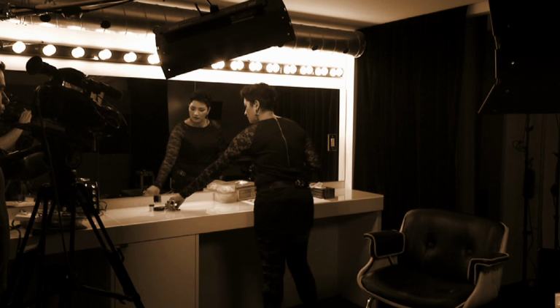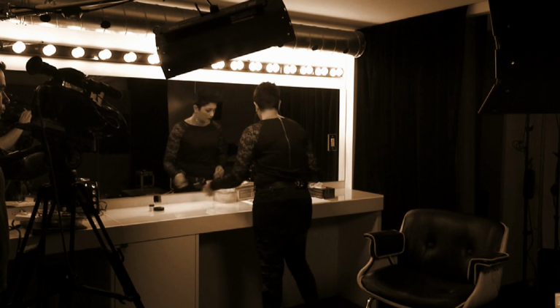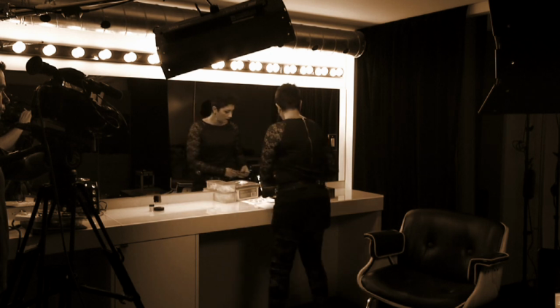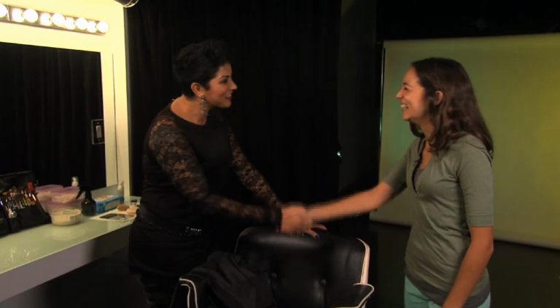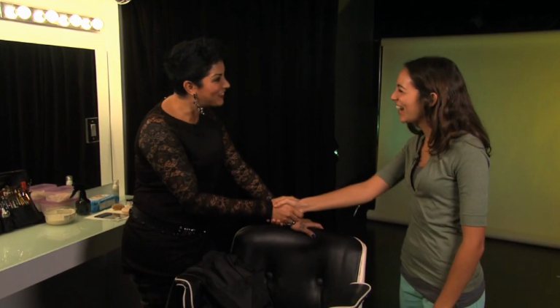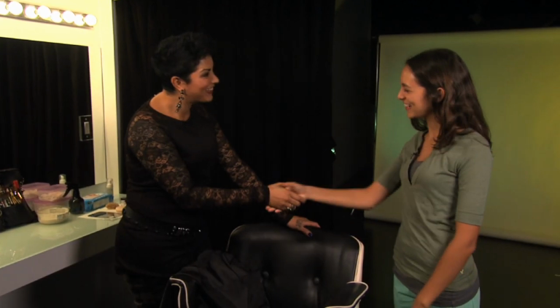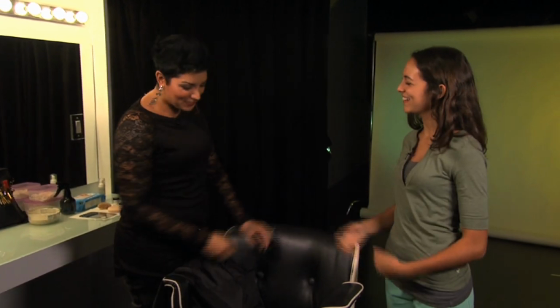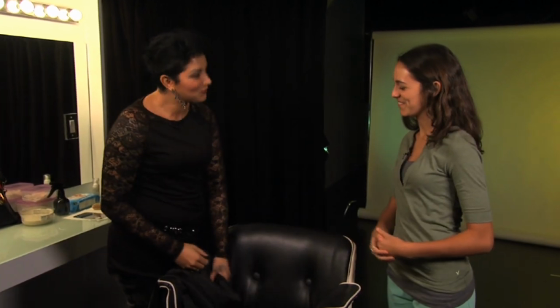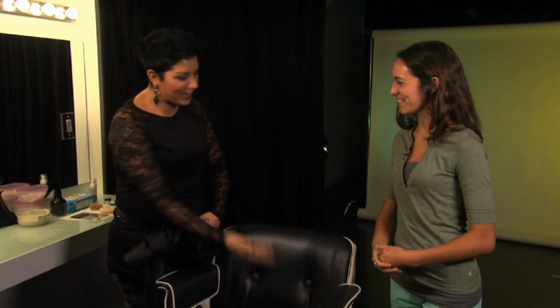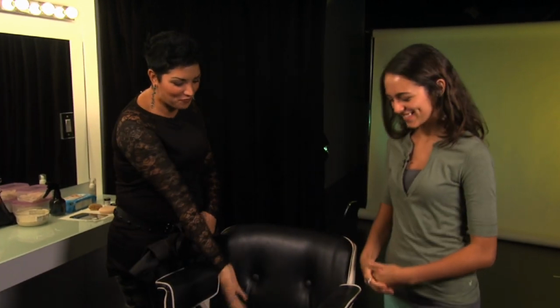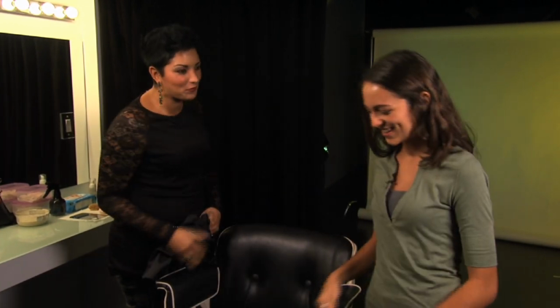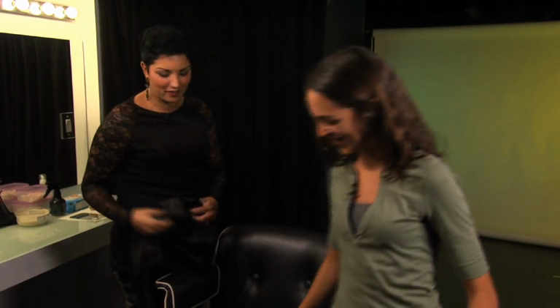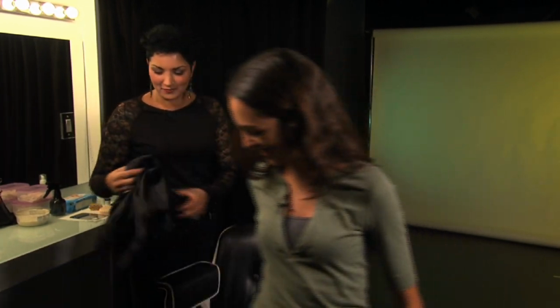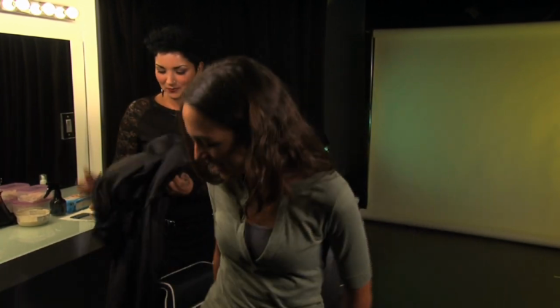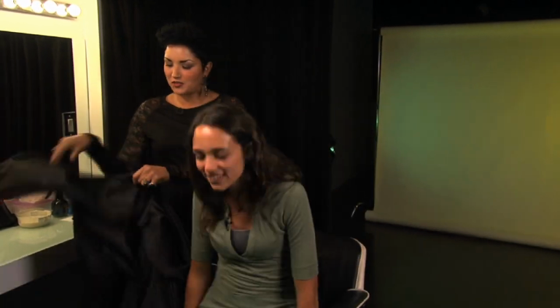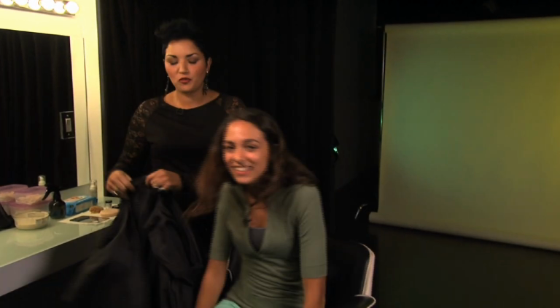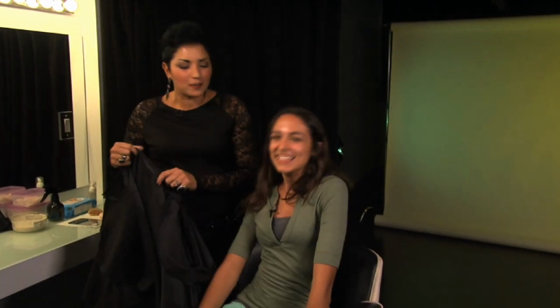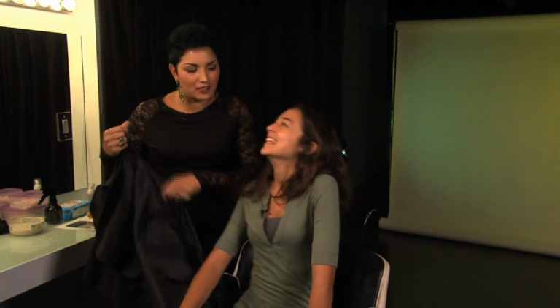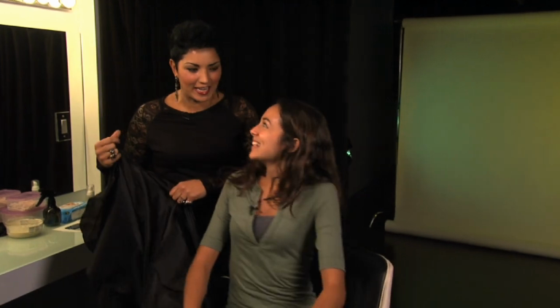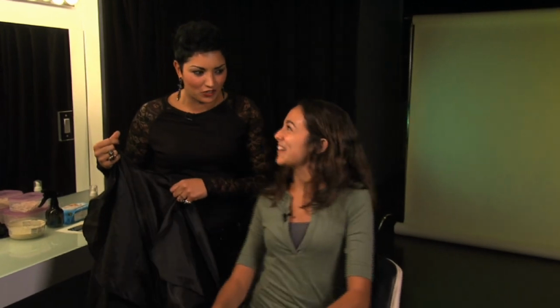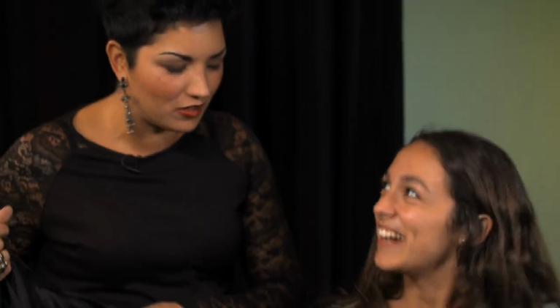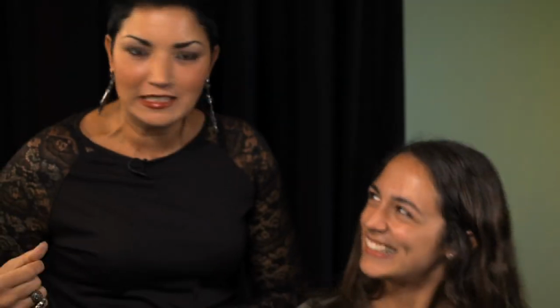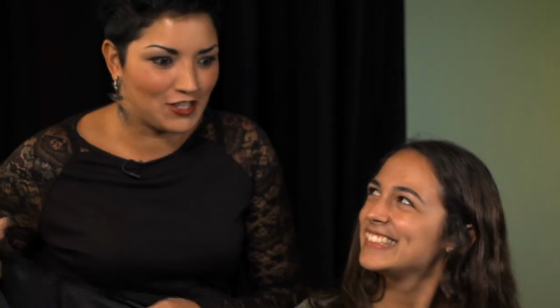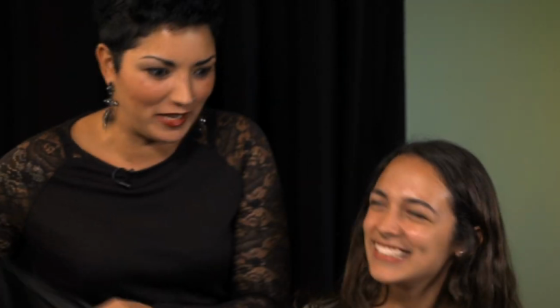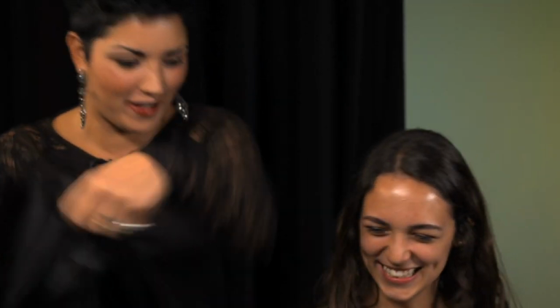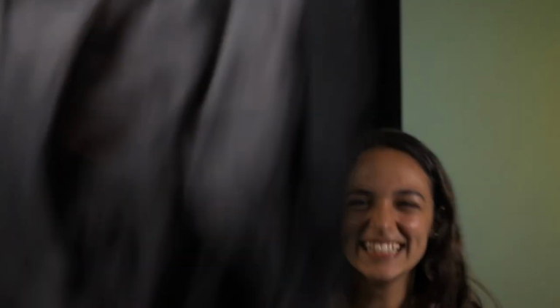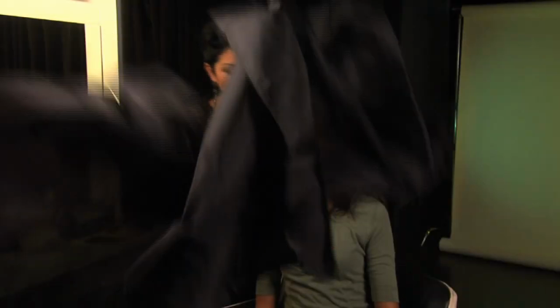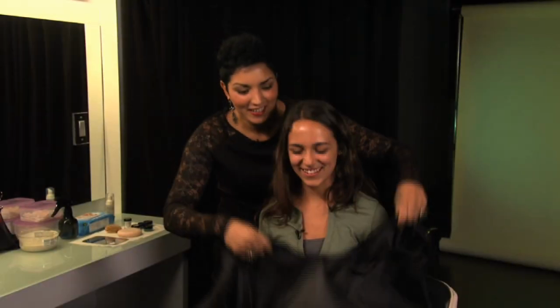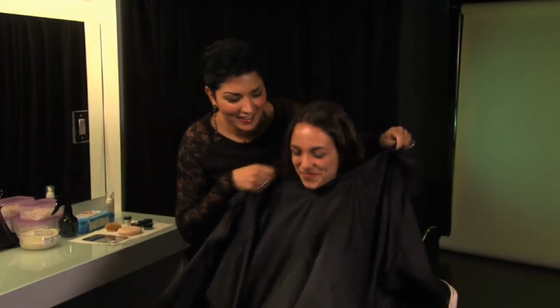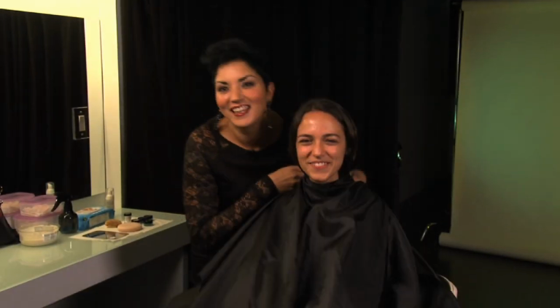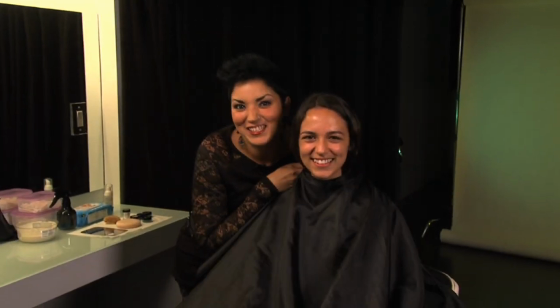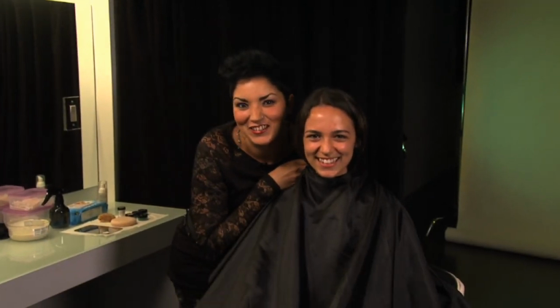Hi Andrea! Have a seat. So are you ready to be a living statue? So much fun. Let's go.